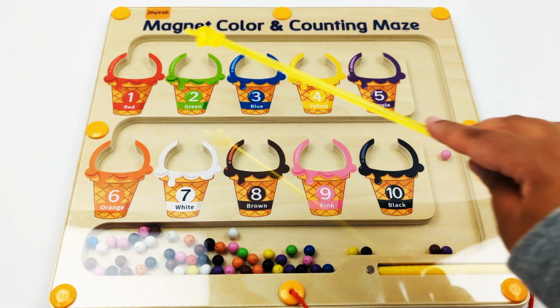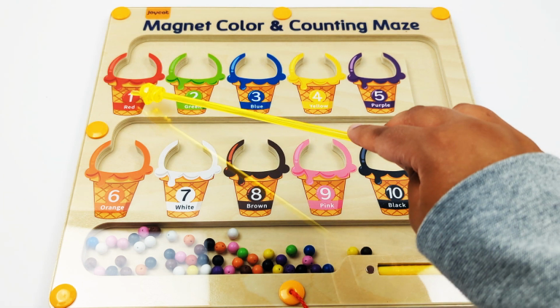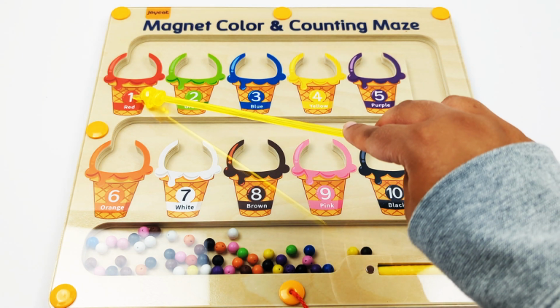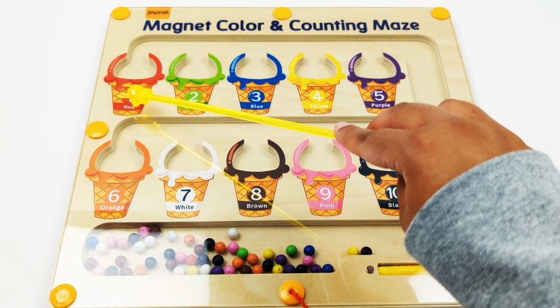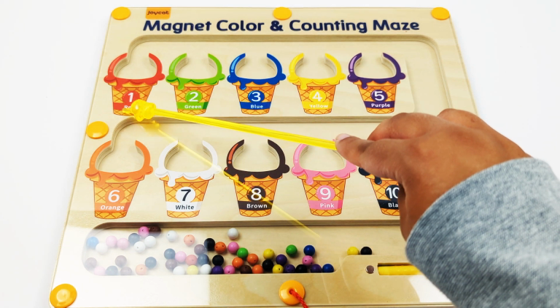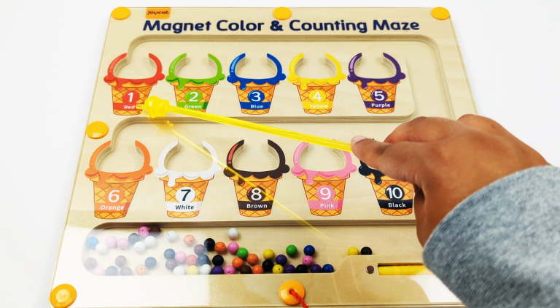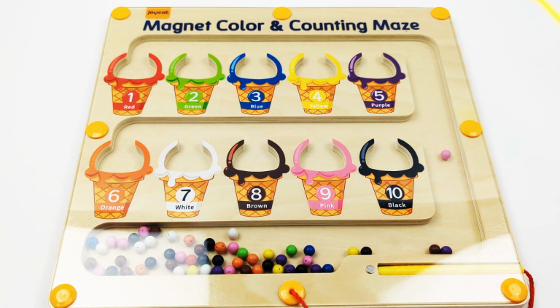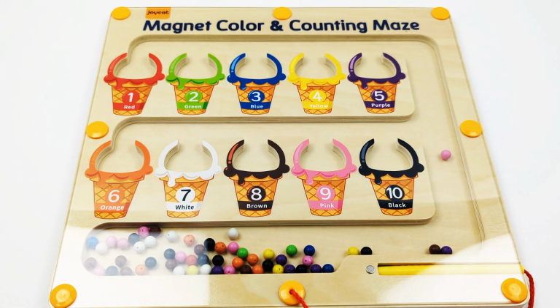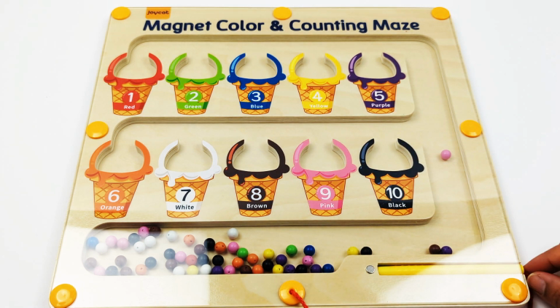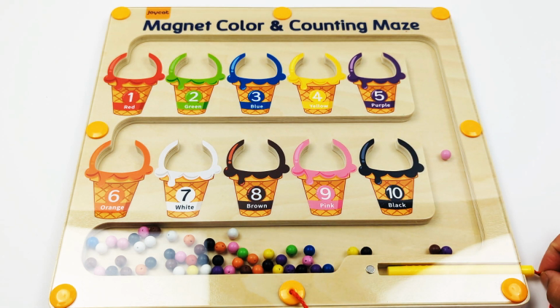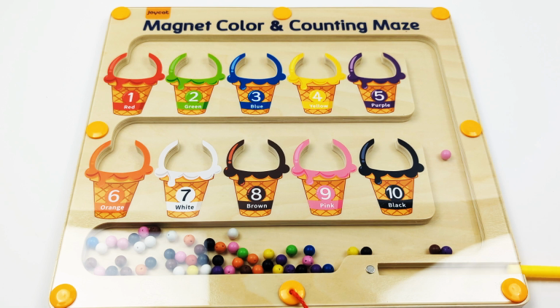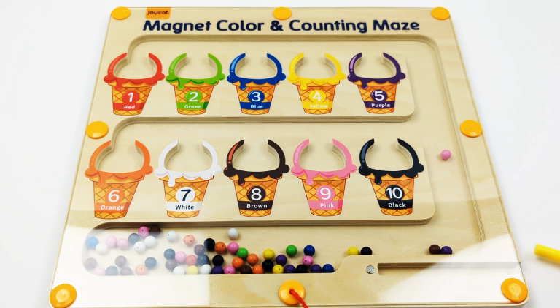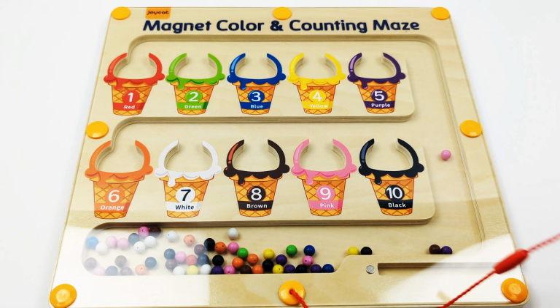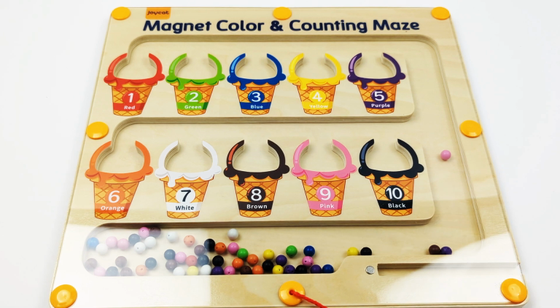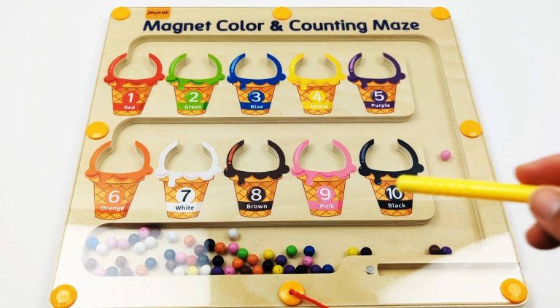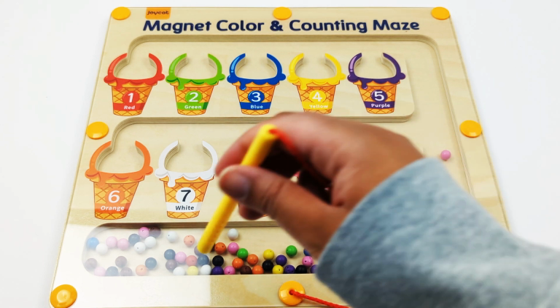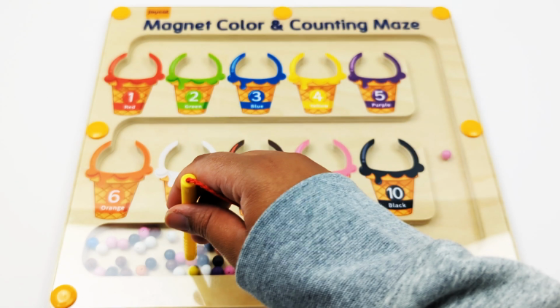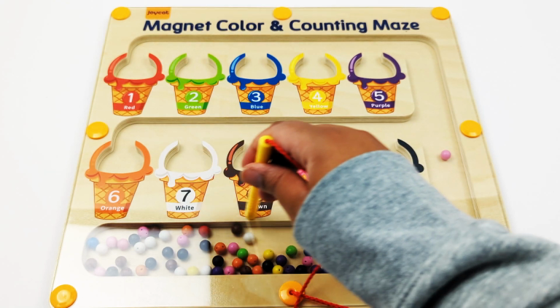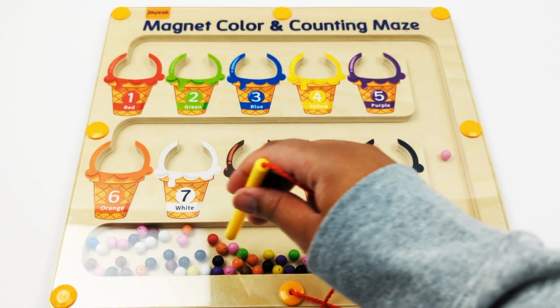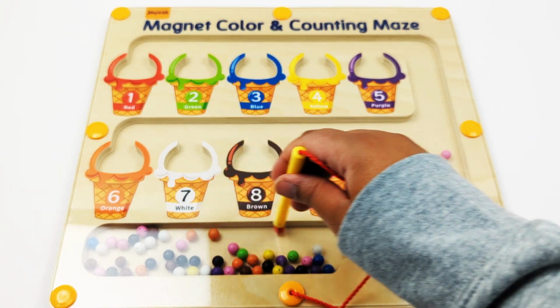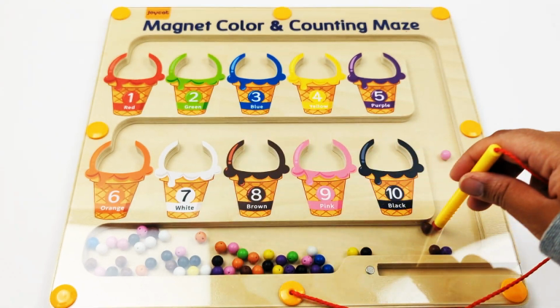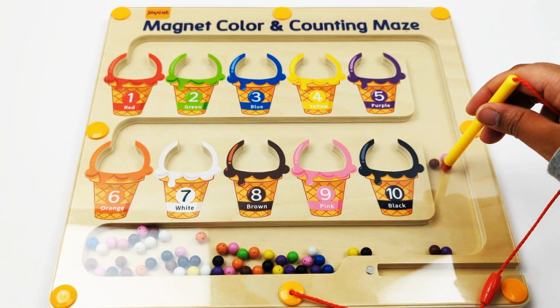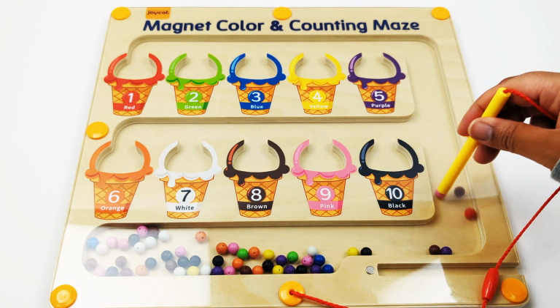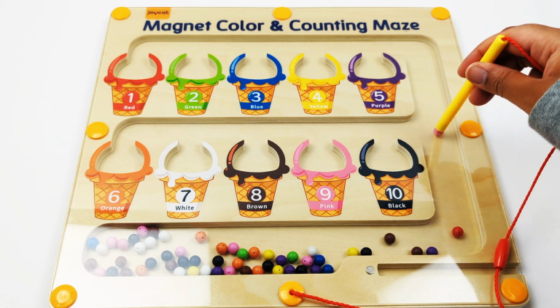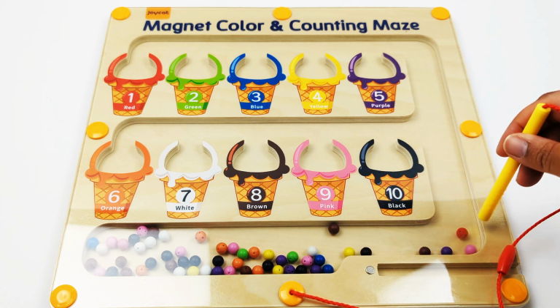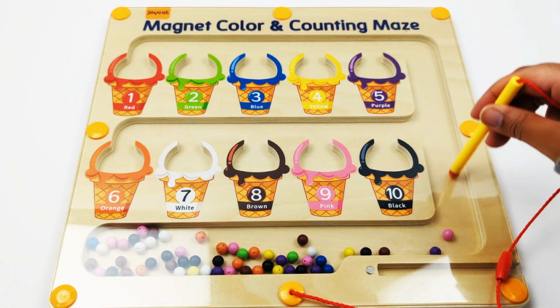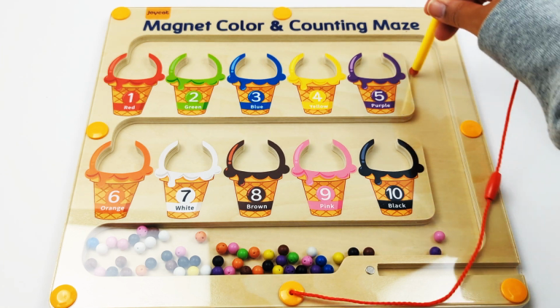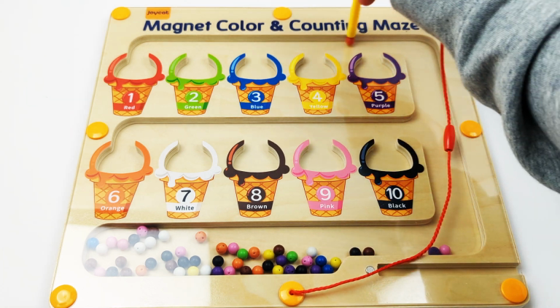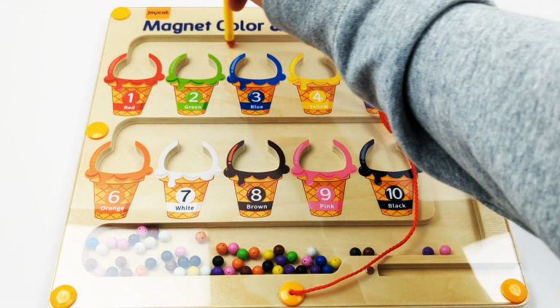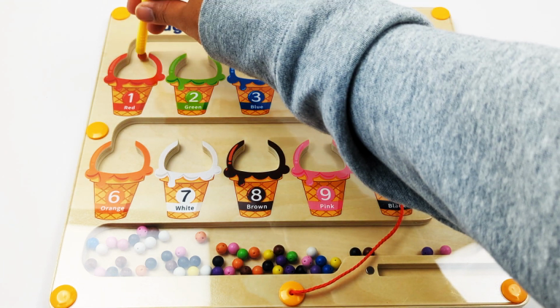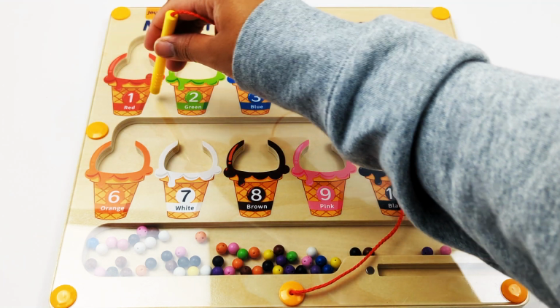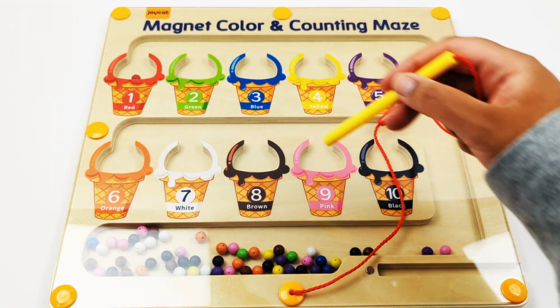The first number is the number one and the color is red. Let's get our magnetic pen. One red bead.